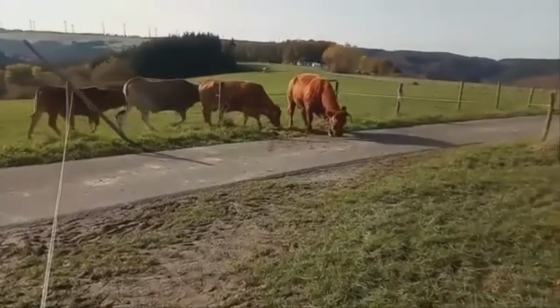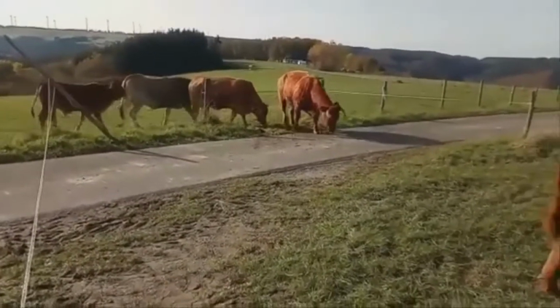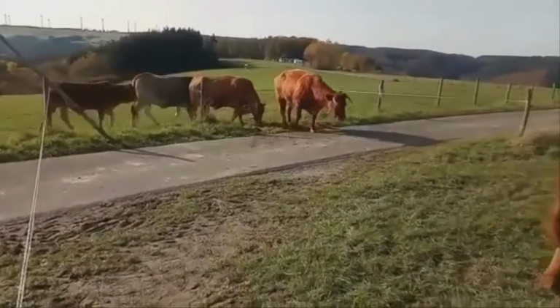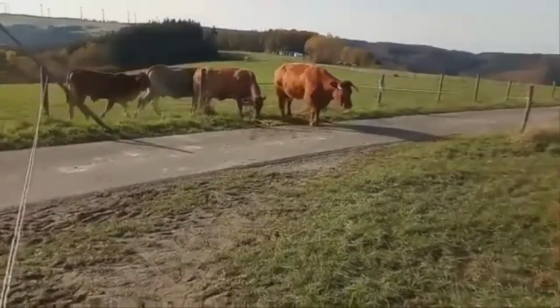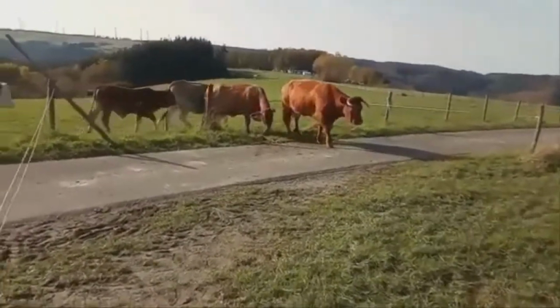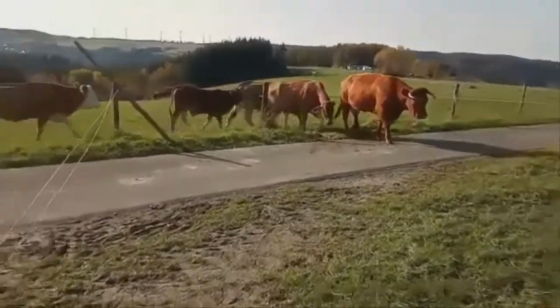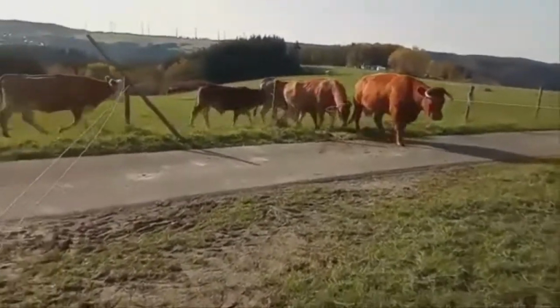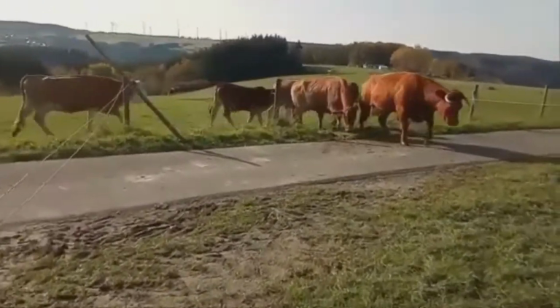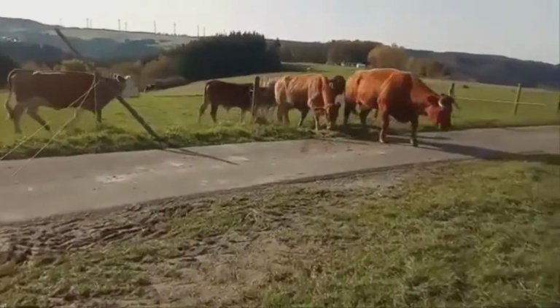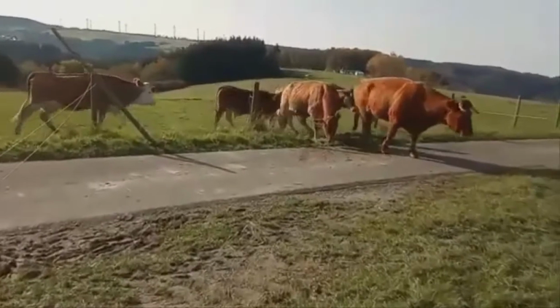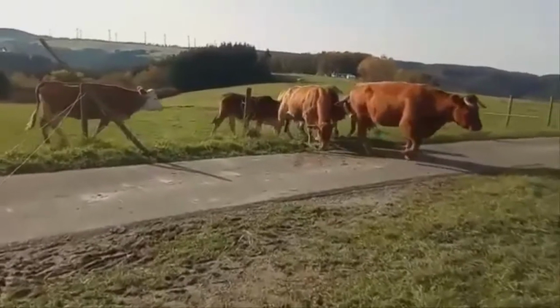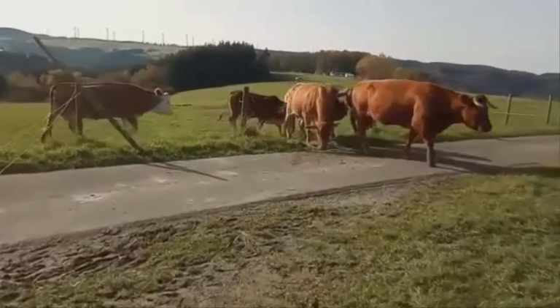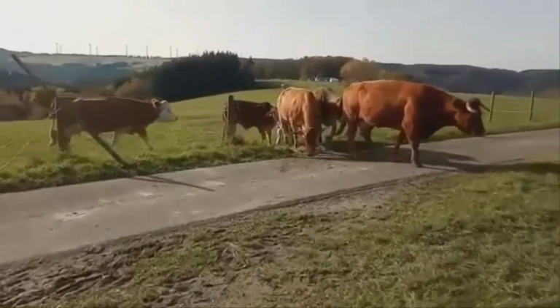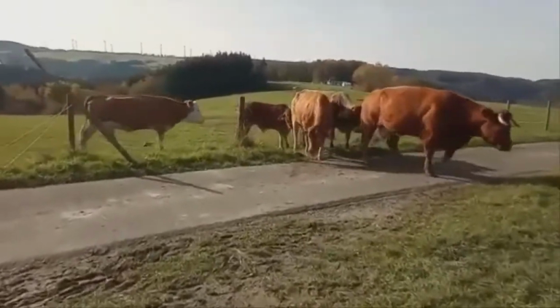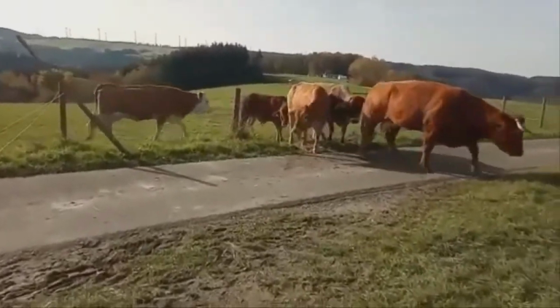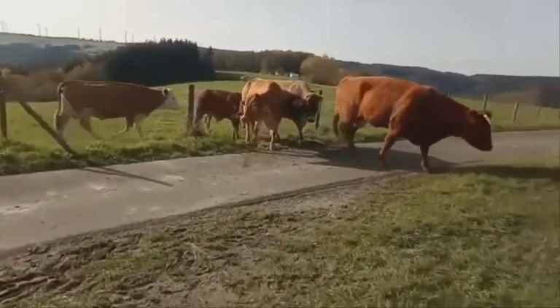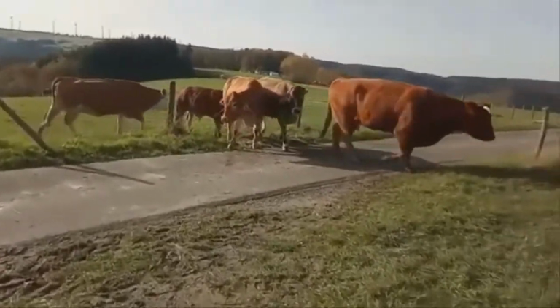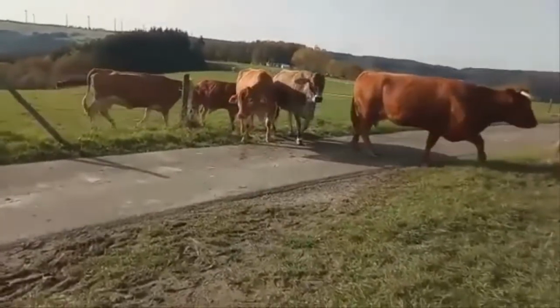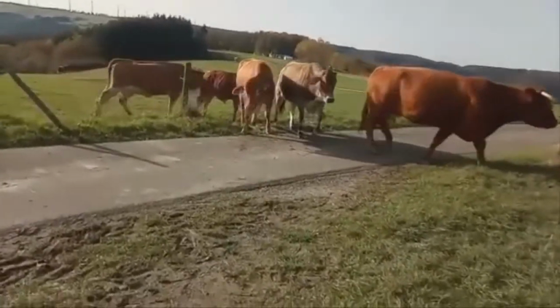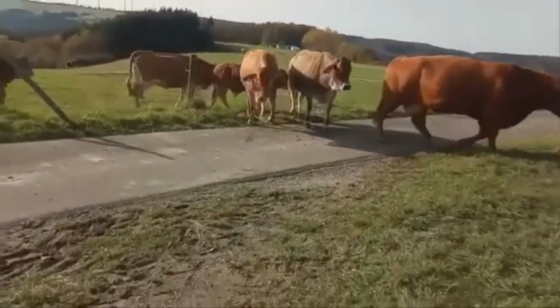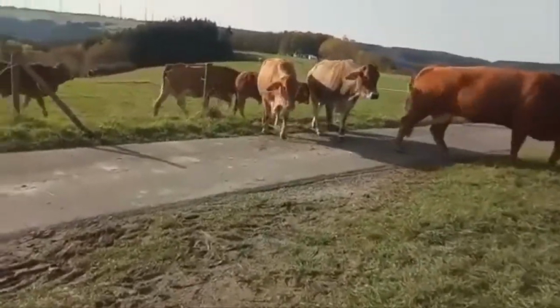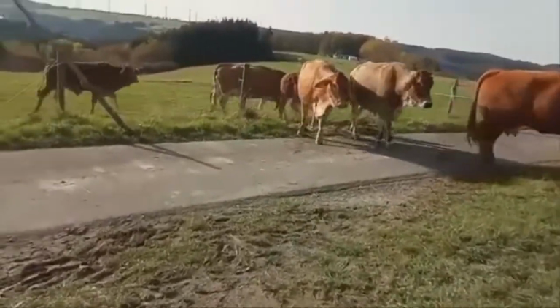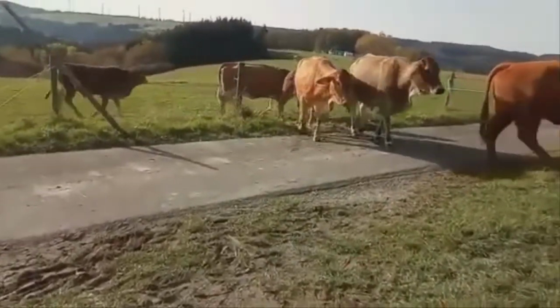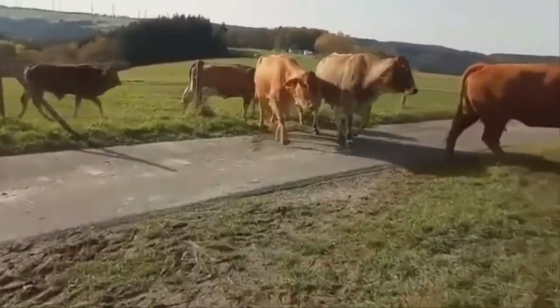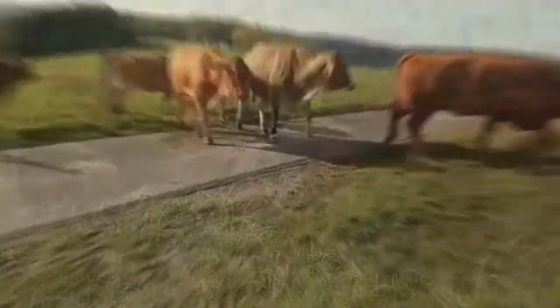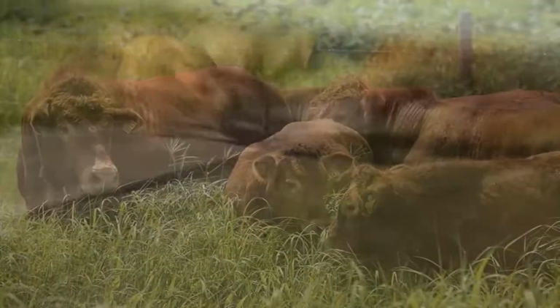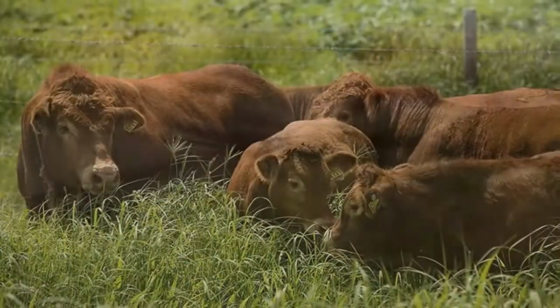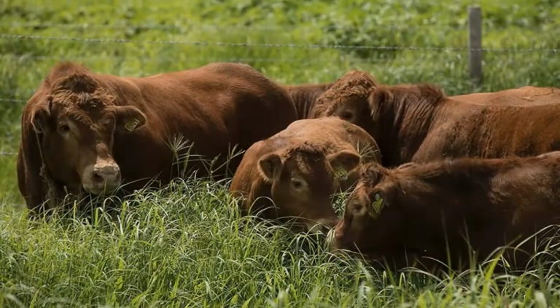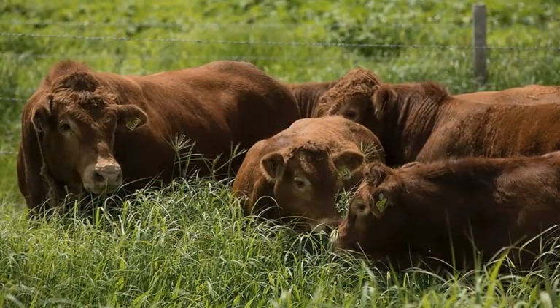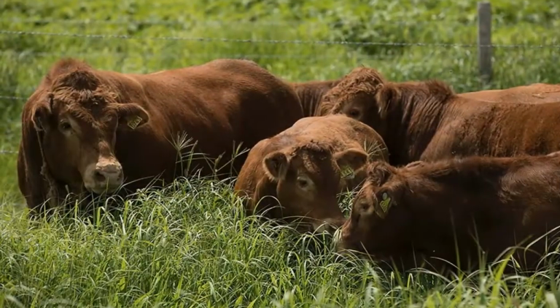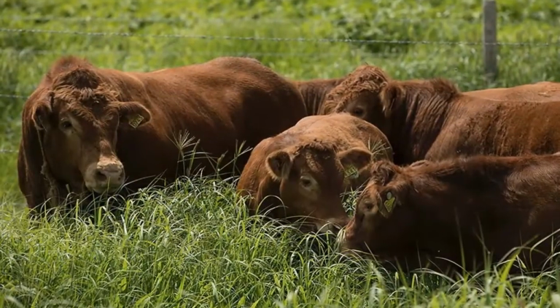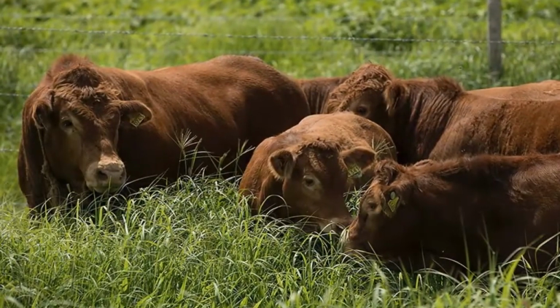The bulls are rugged, thick, fertile and are active breeders. The females are broody, long-lasting and fertile, and also display carcass quality.